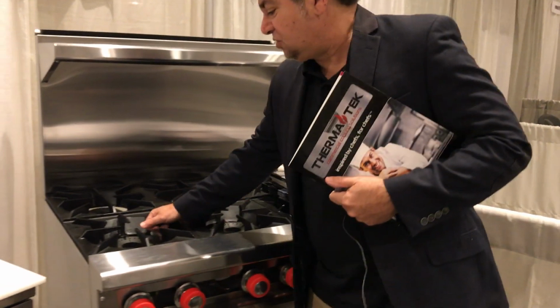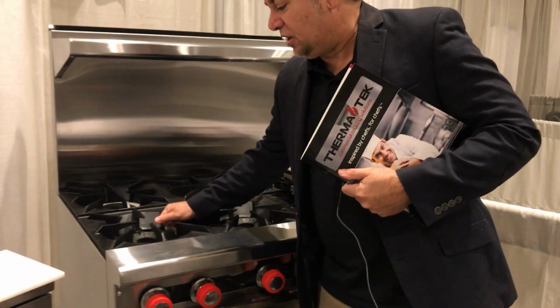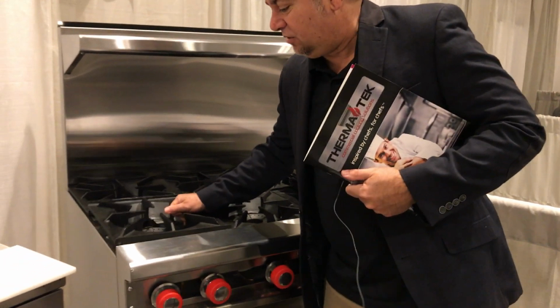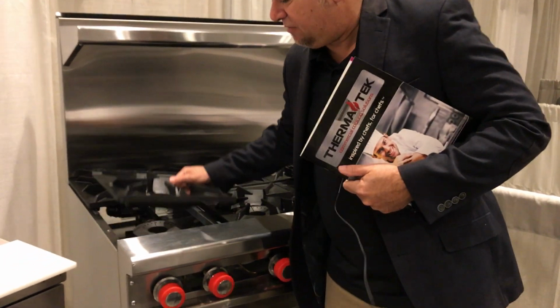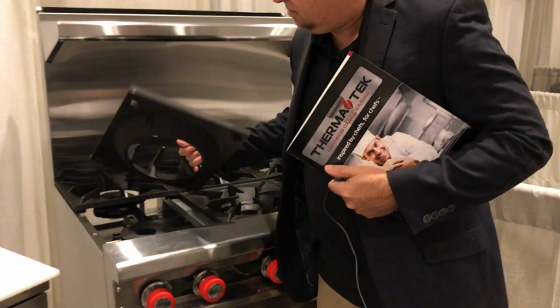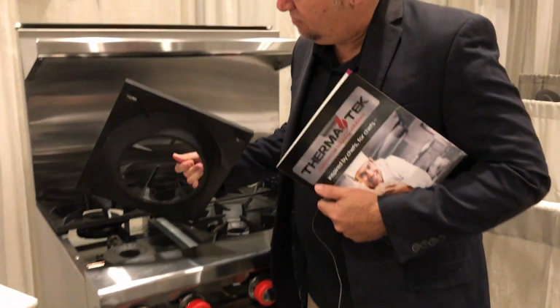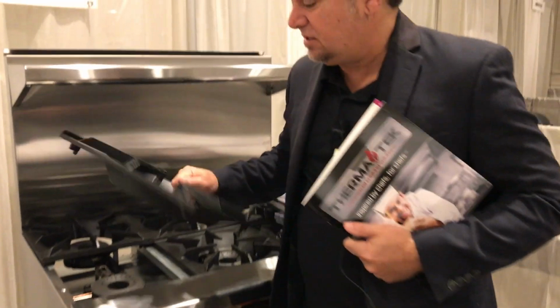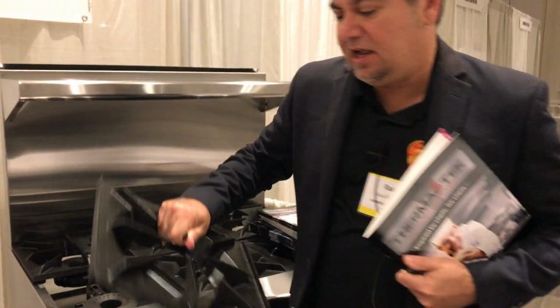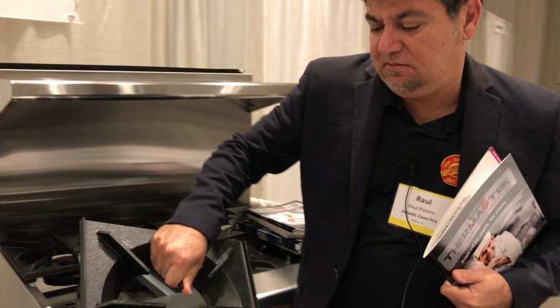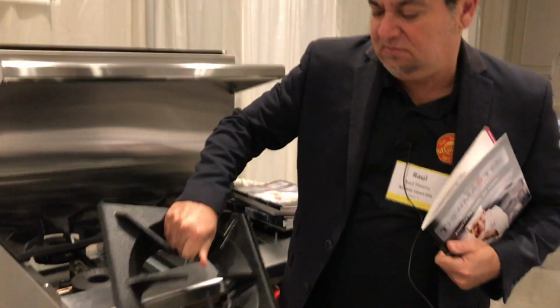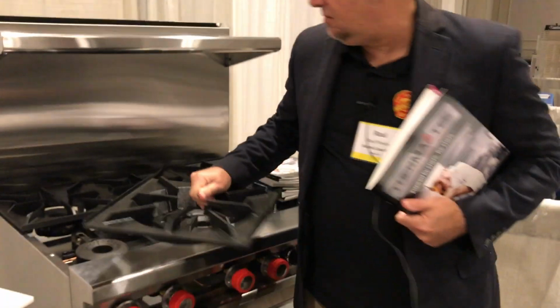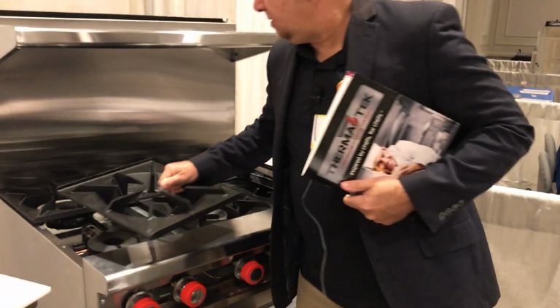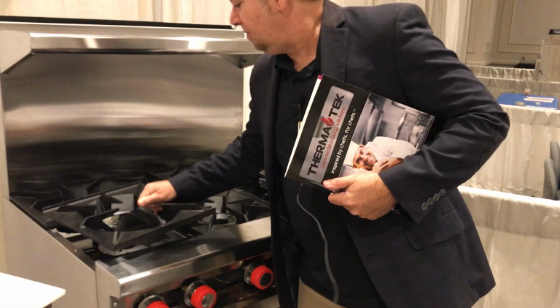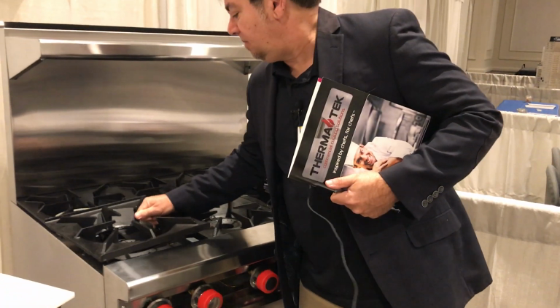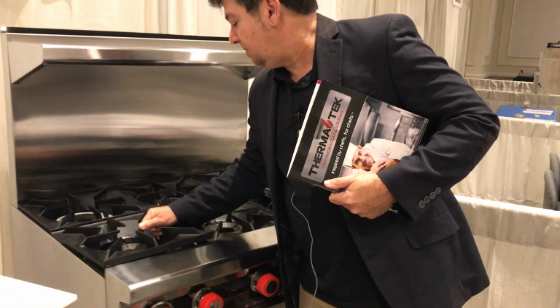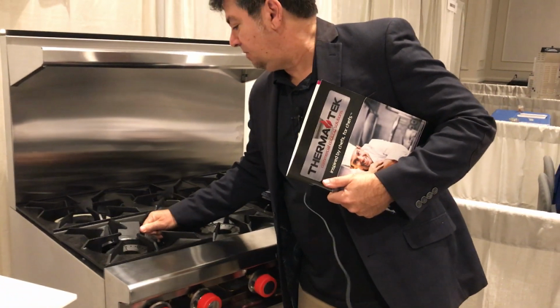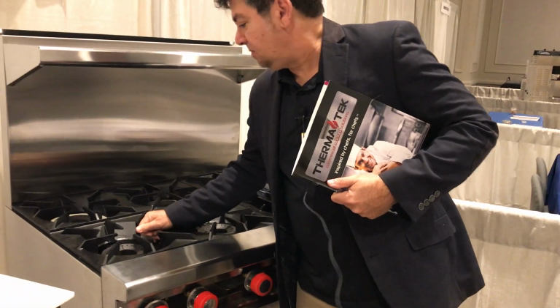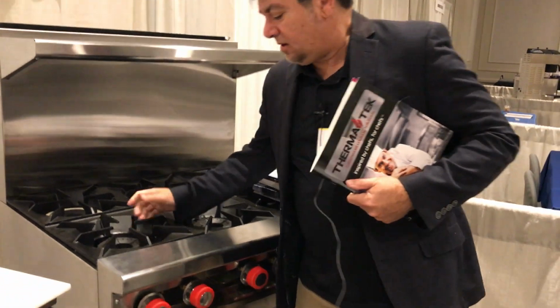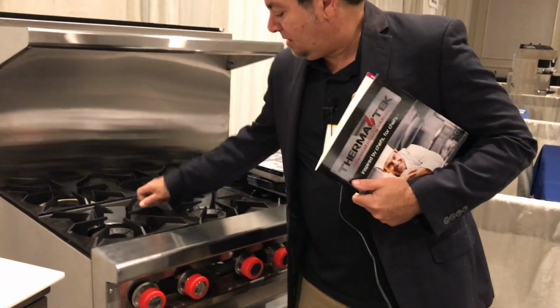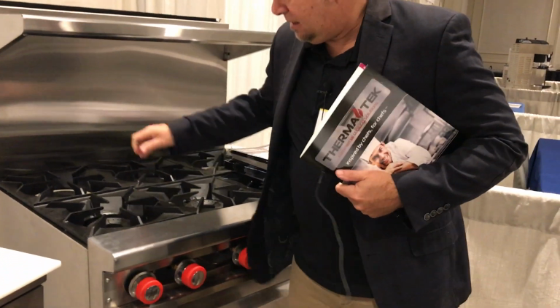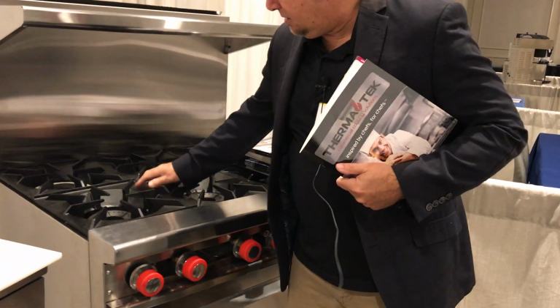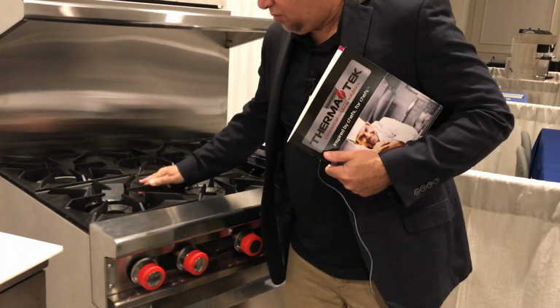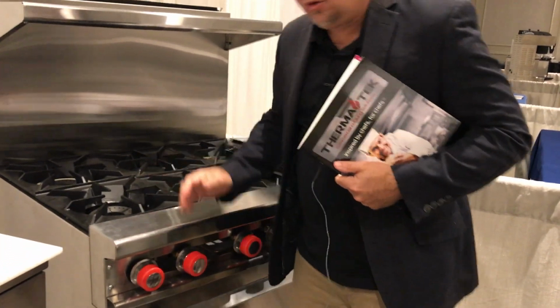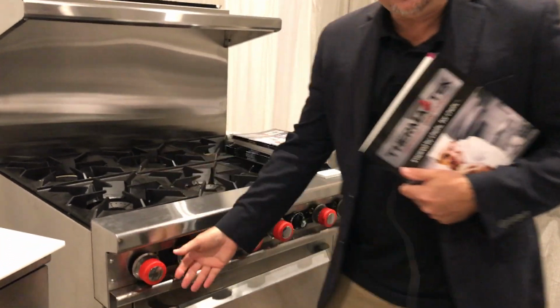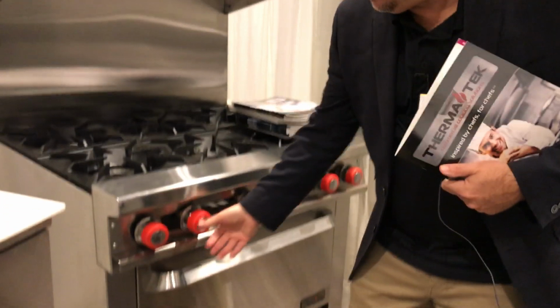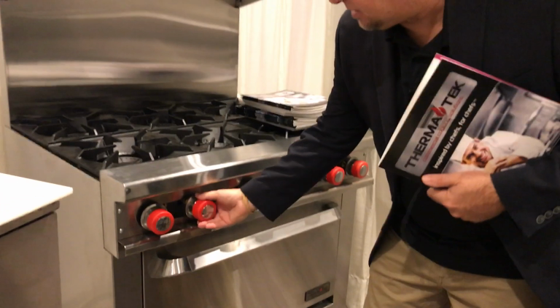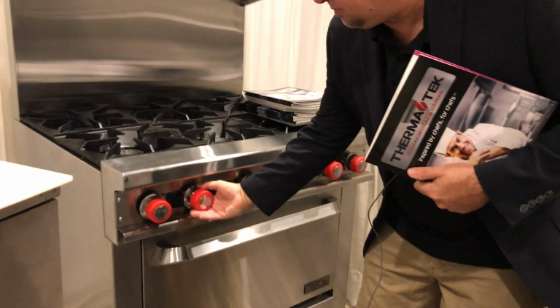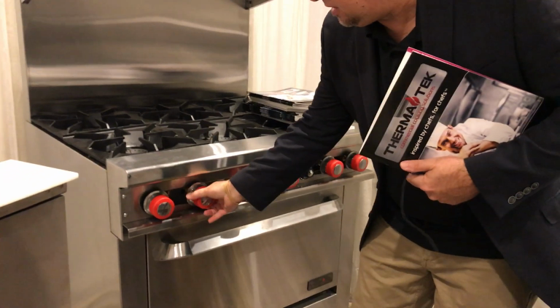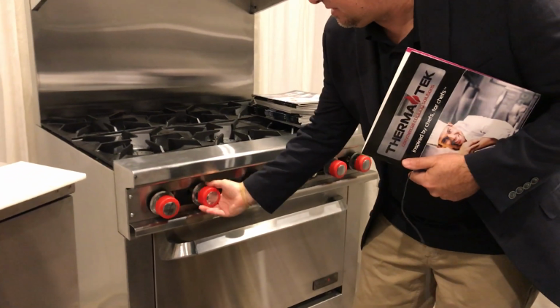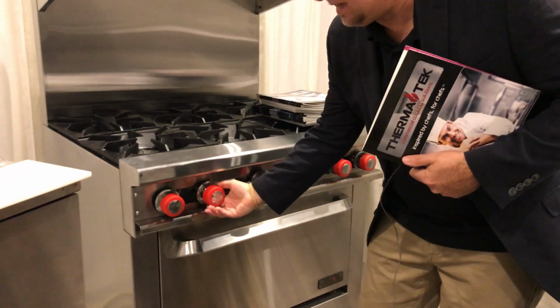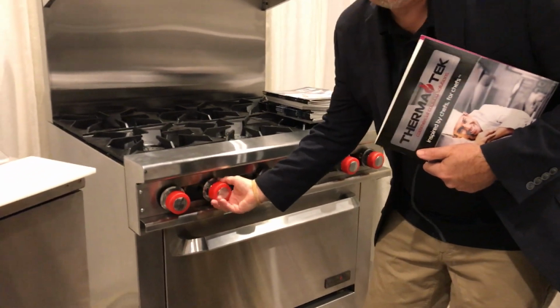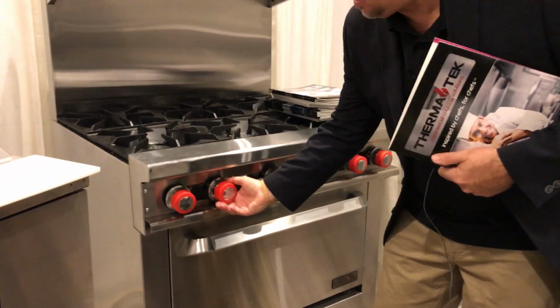Solid grill, heavy — you can see that. We don't use any plastic knobs; the knobs are nice and metal.